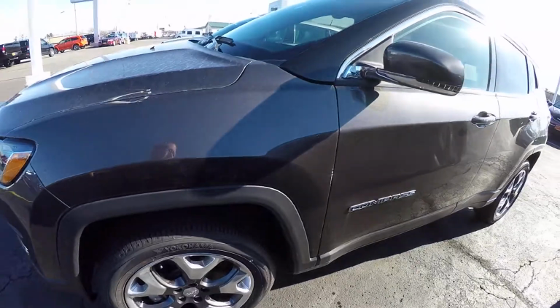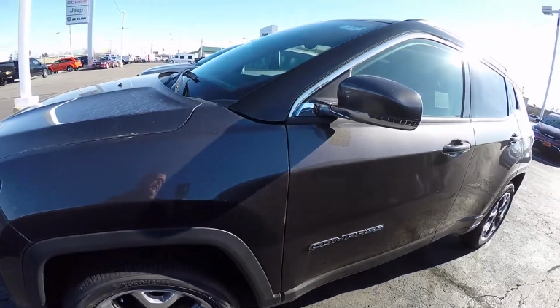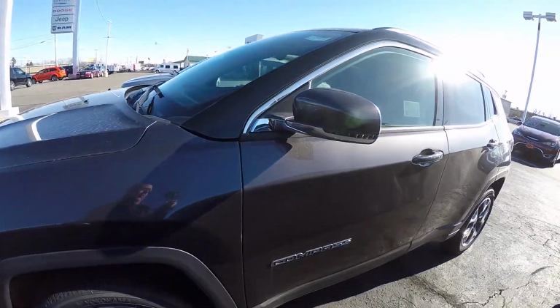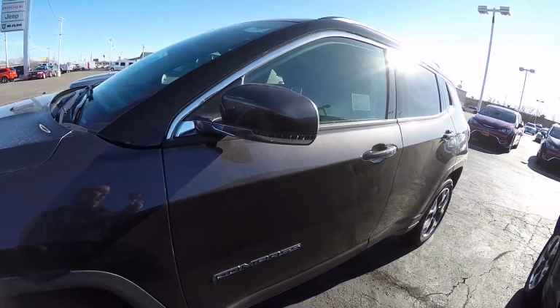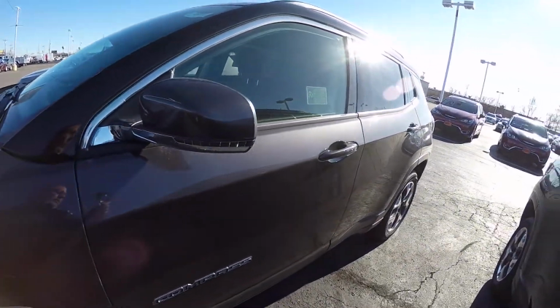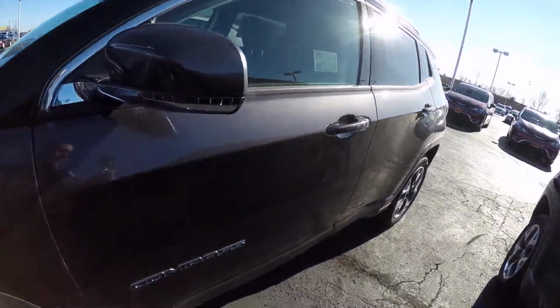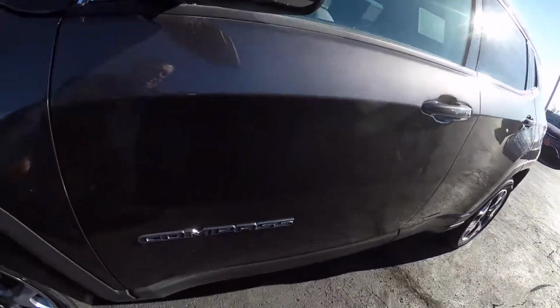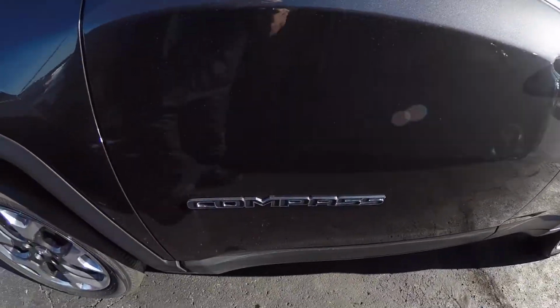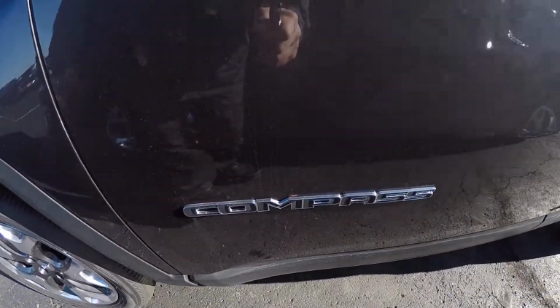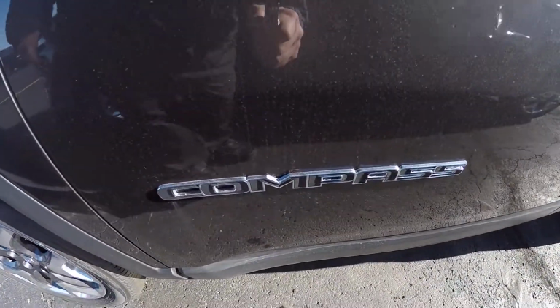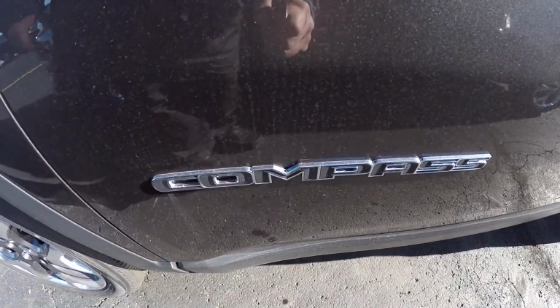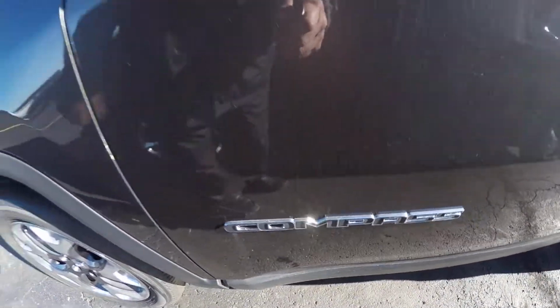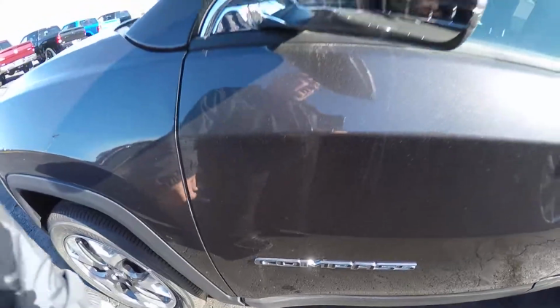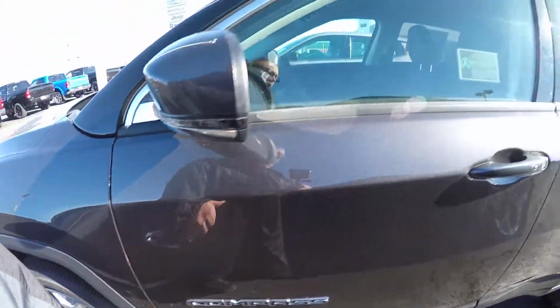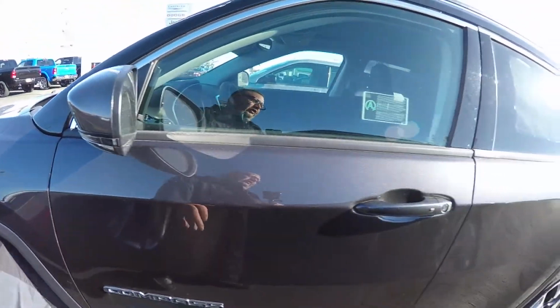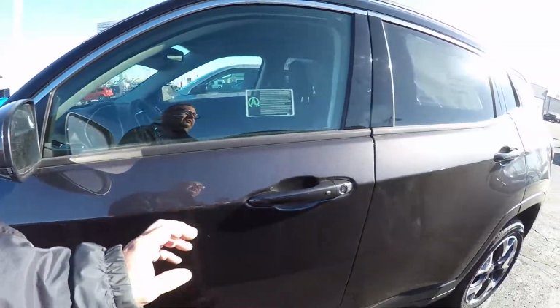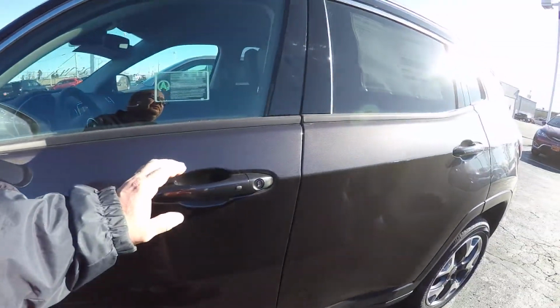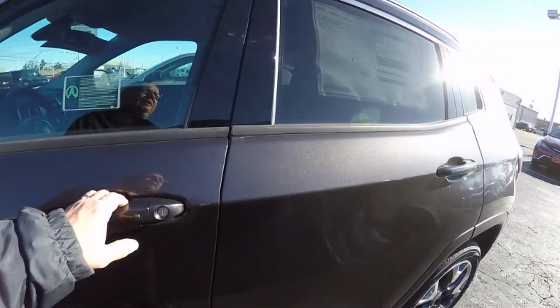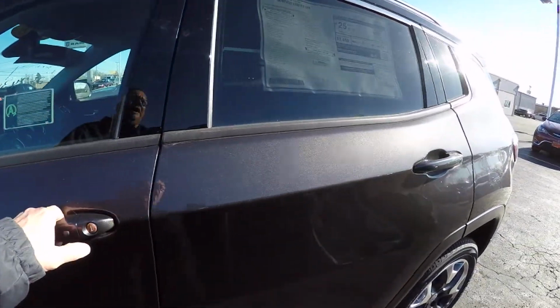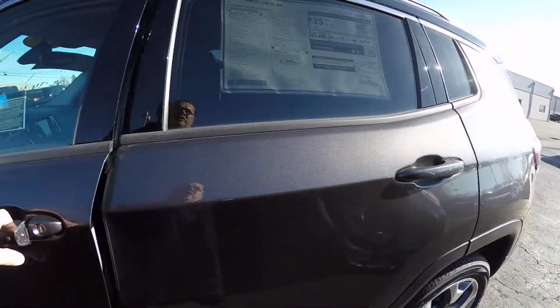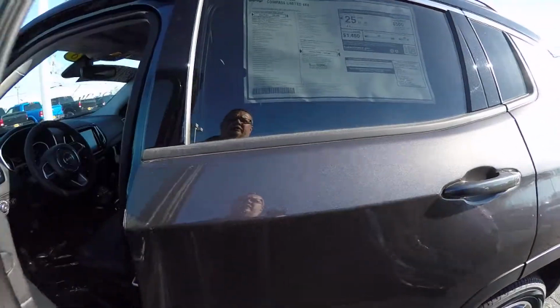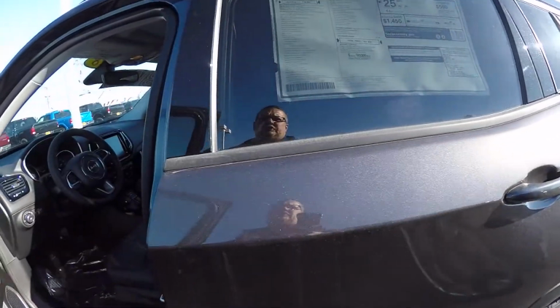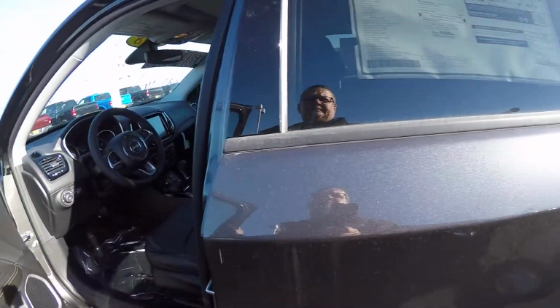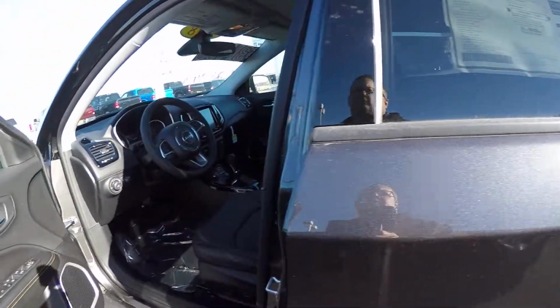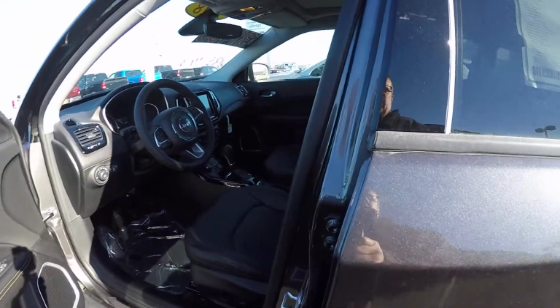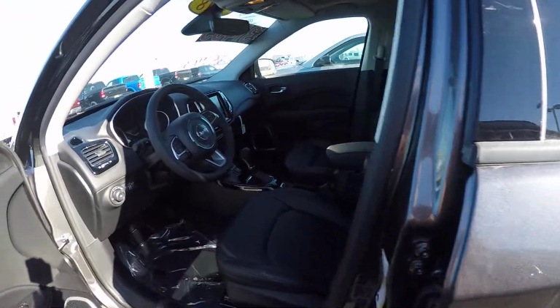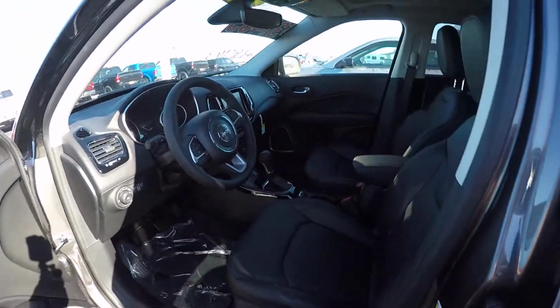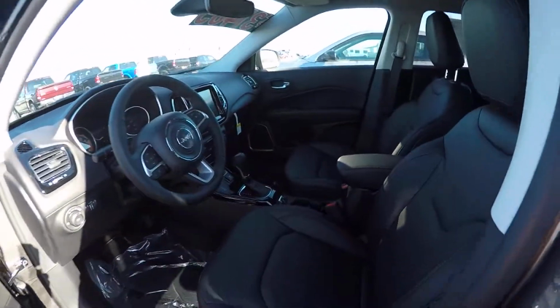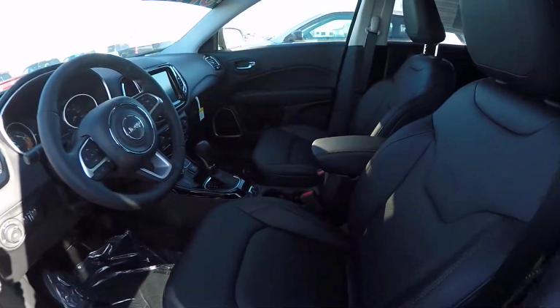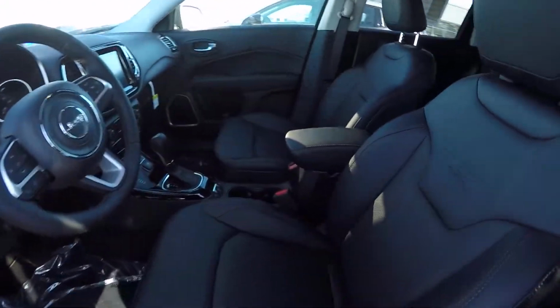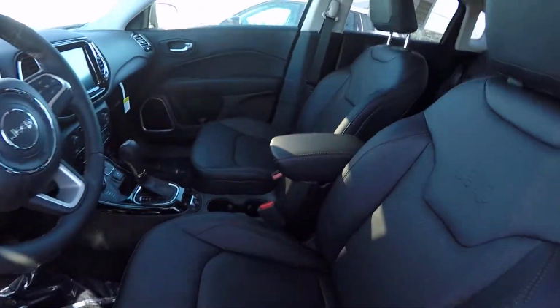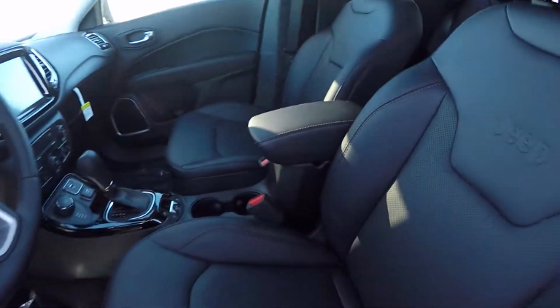This is a 4x4, it's got the 2.4 liter four cylinder in it, nine speed automatic transmission, remote start, and push button start.